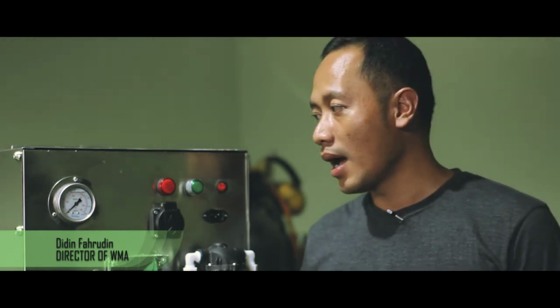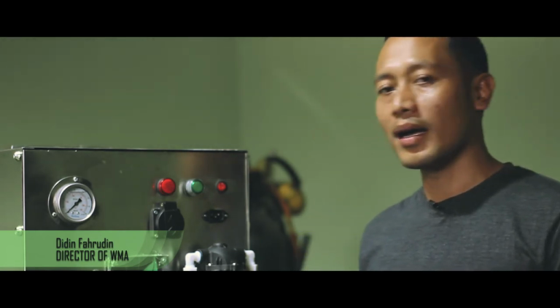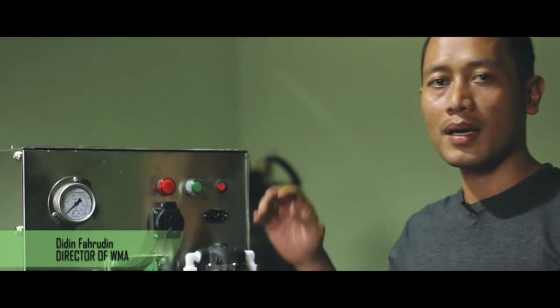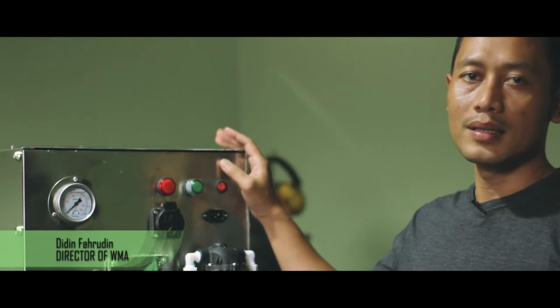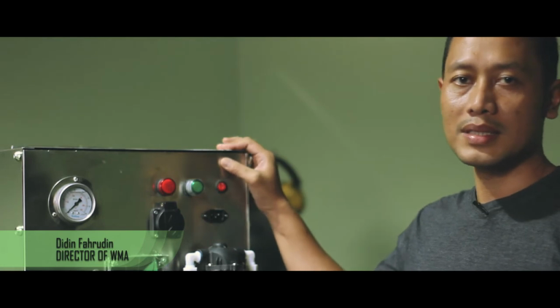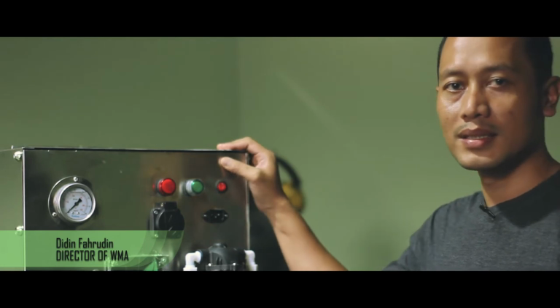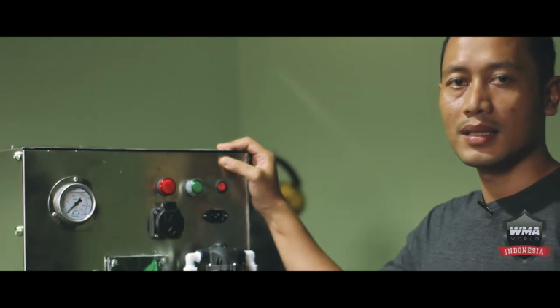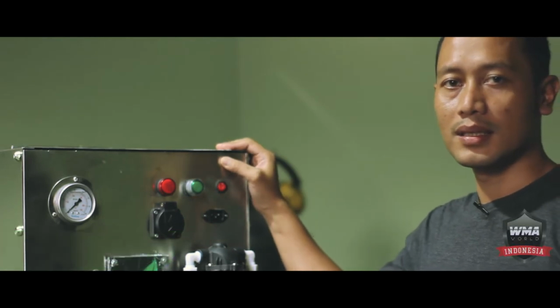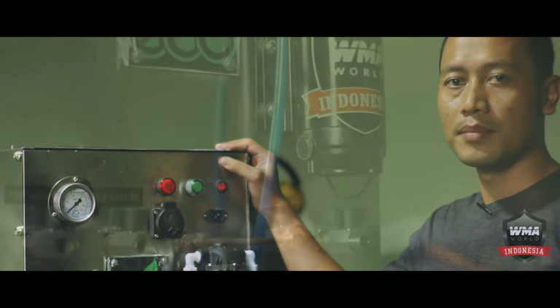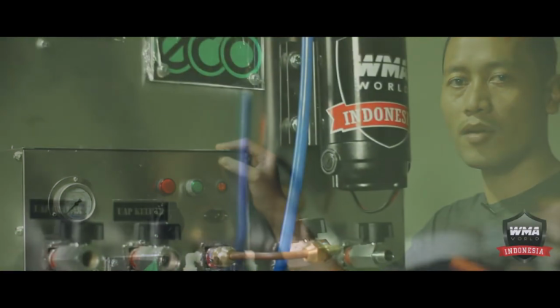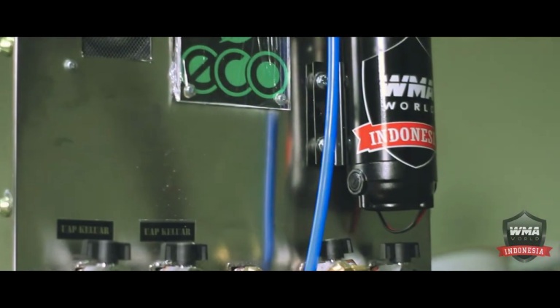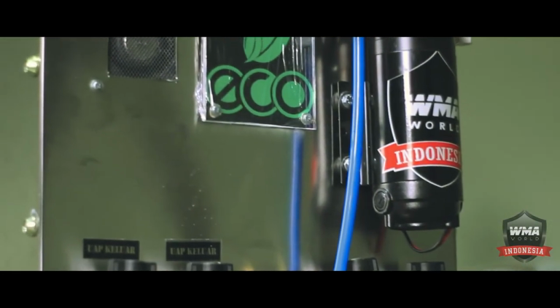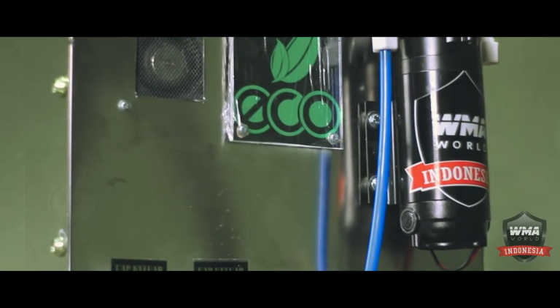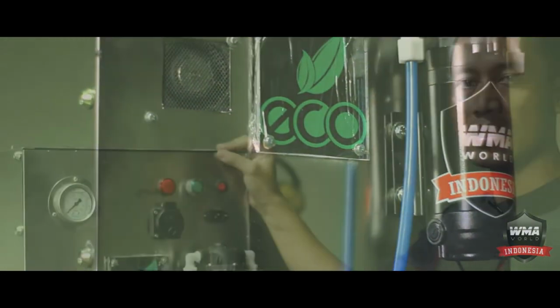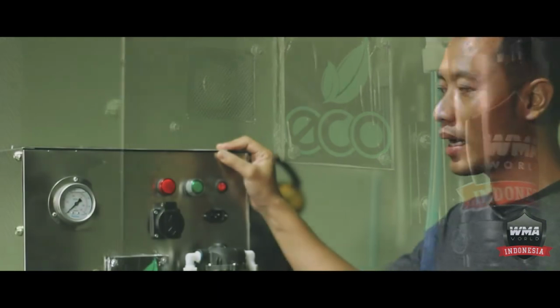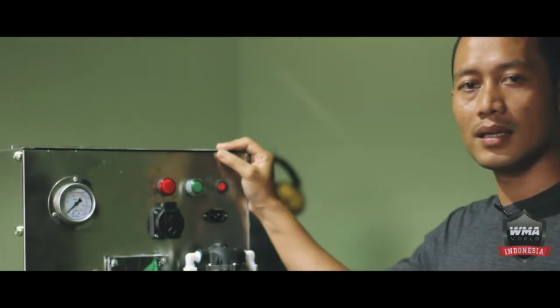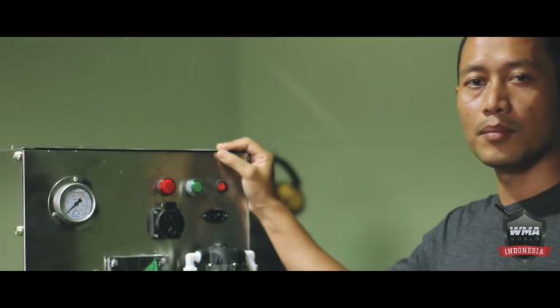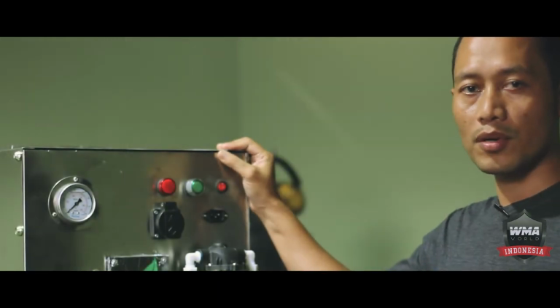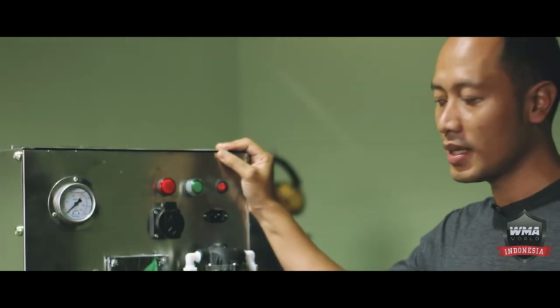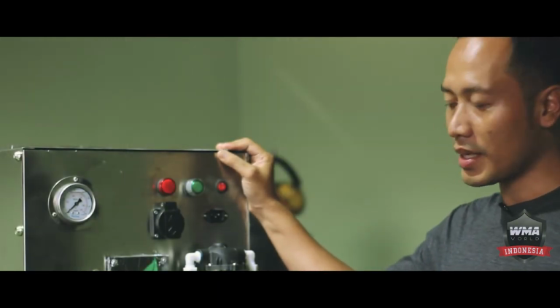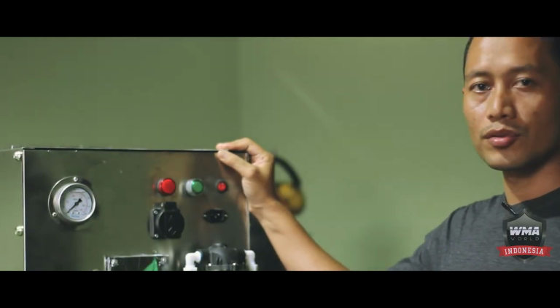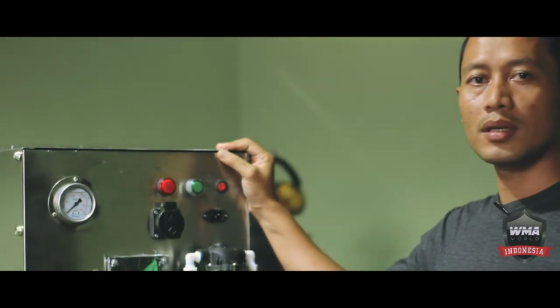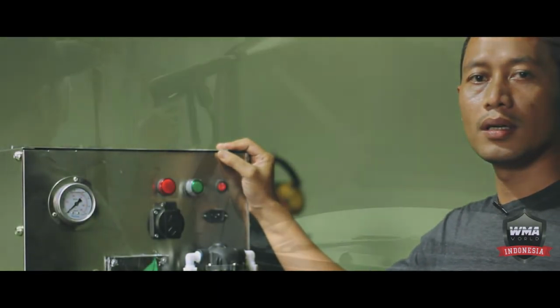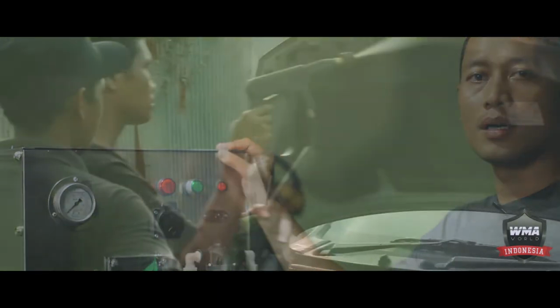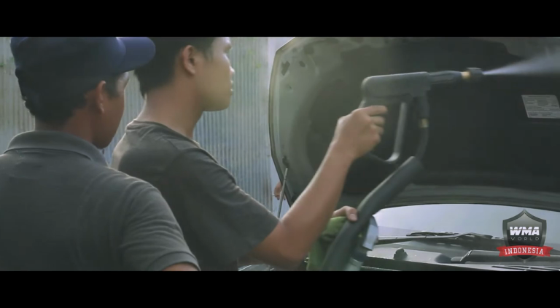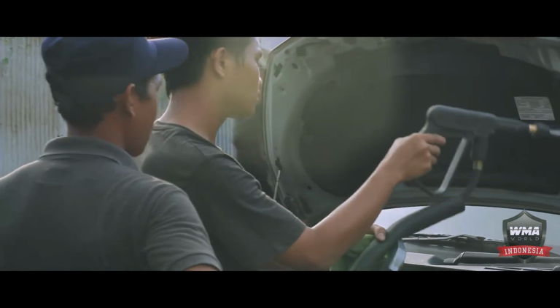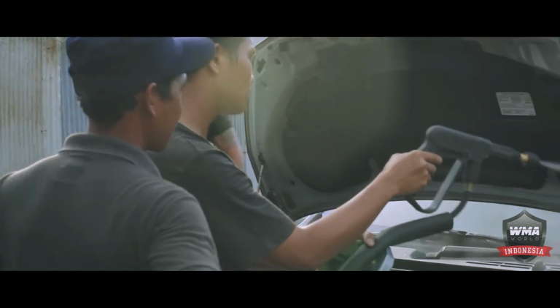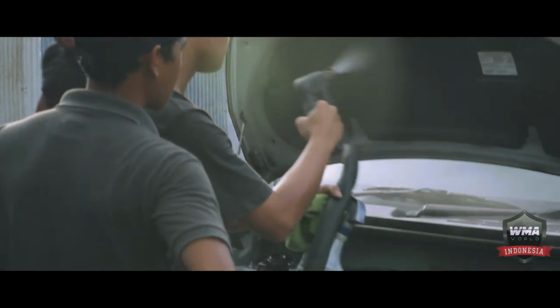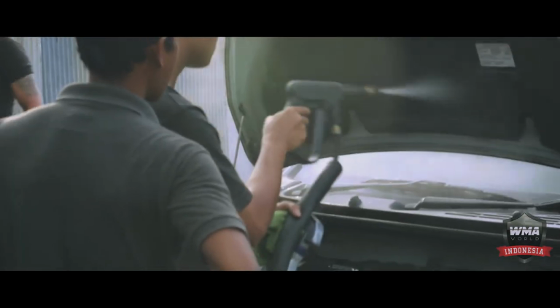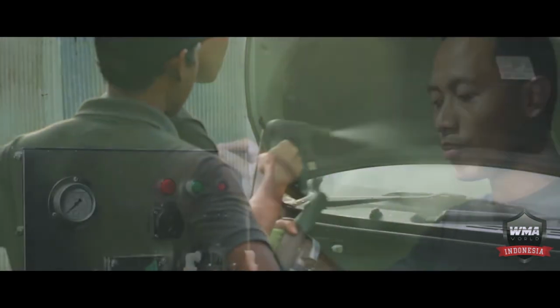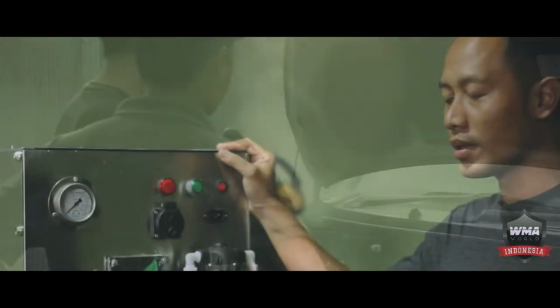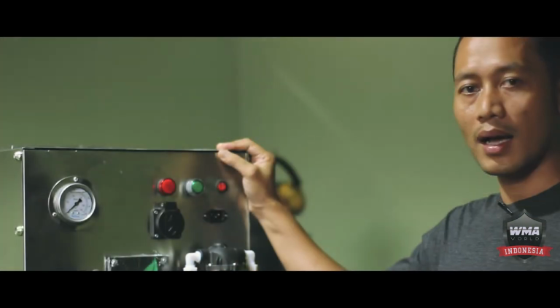We are going to introduce a machine steam economist, where it is very multi-purpose. It can be used for automotive, laundry, and other things.